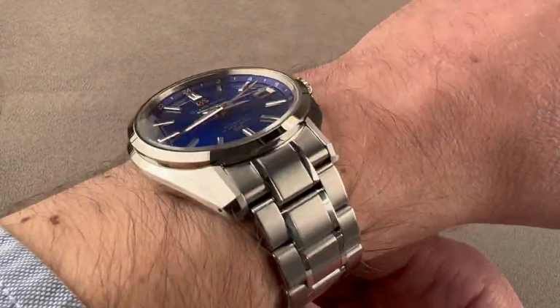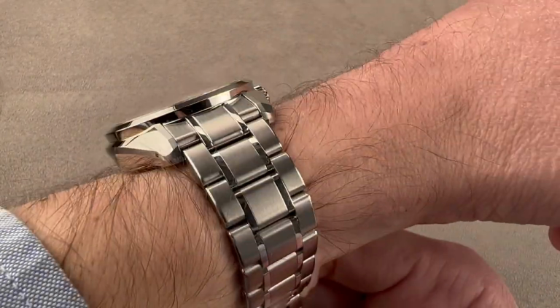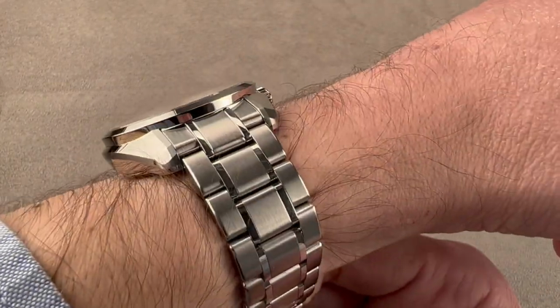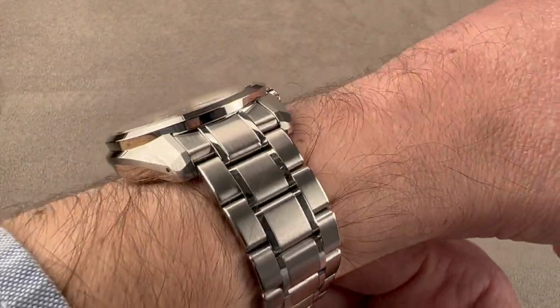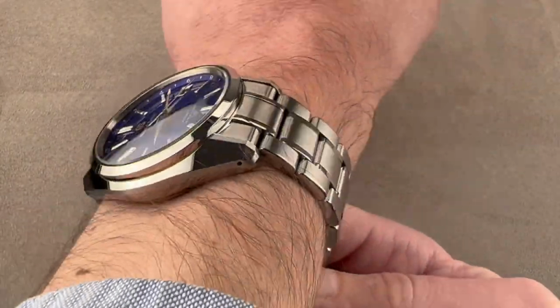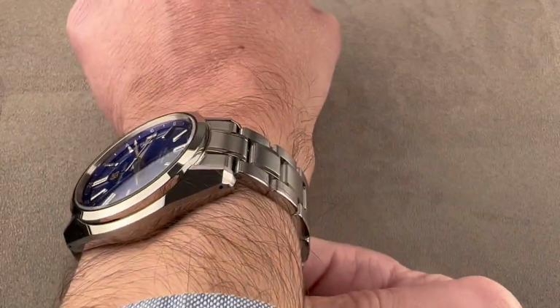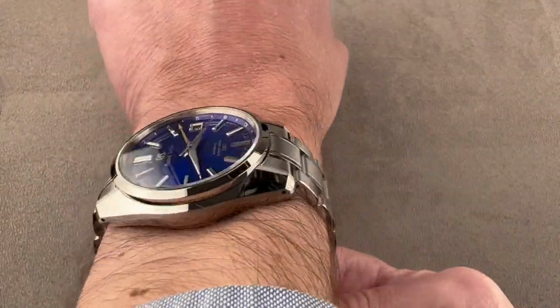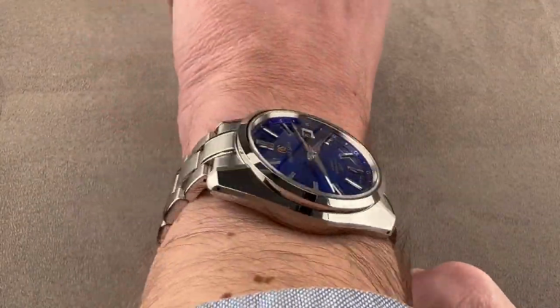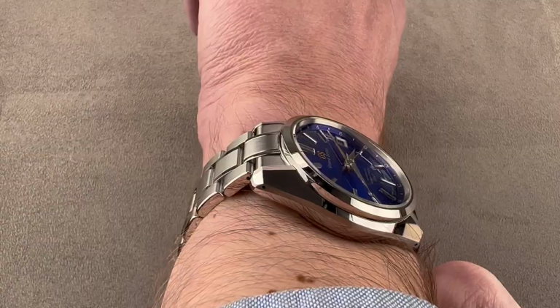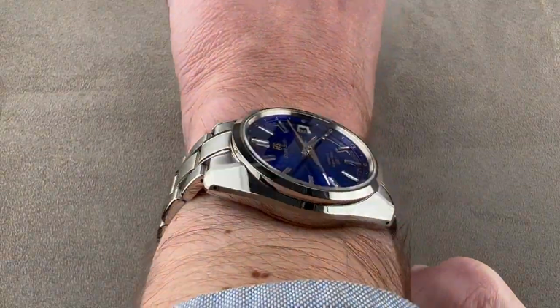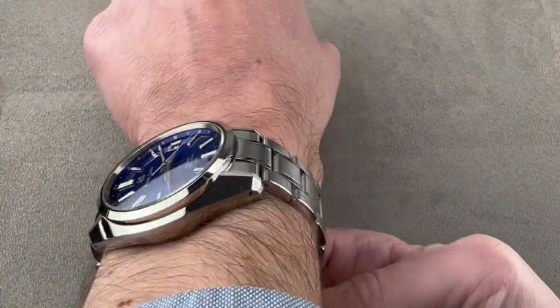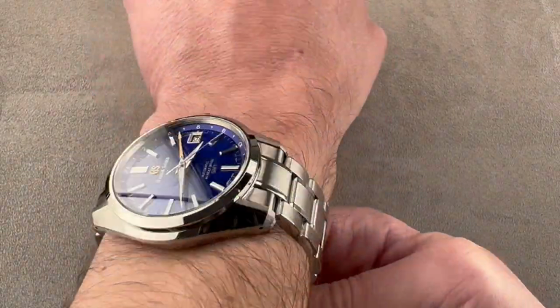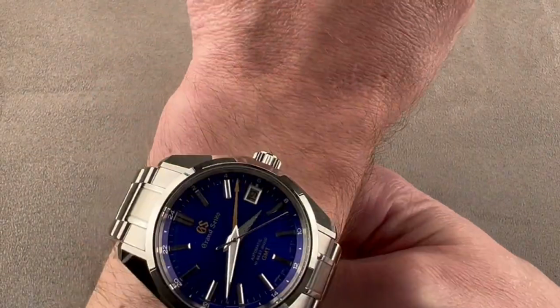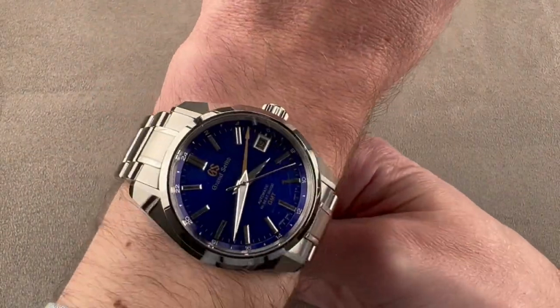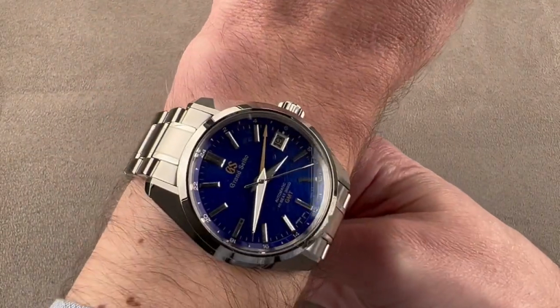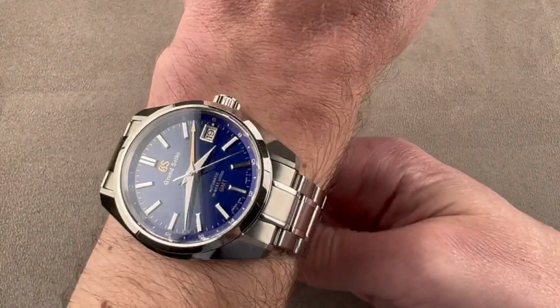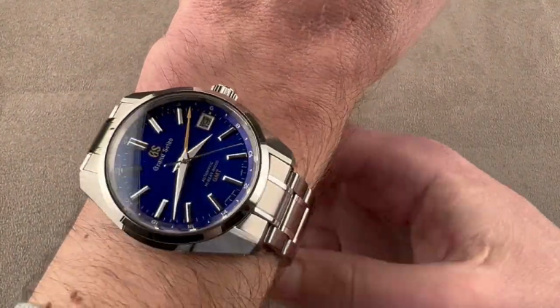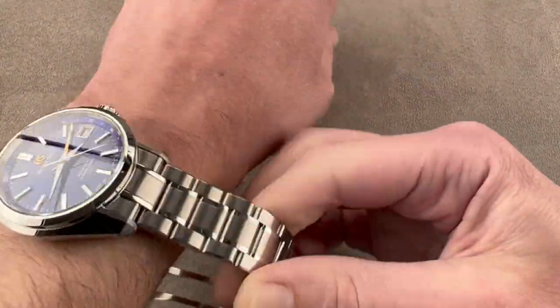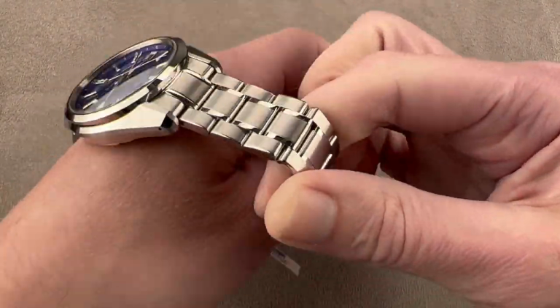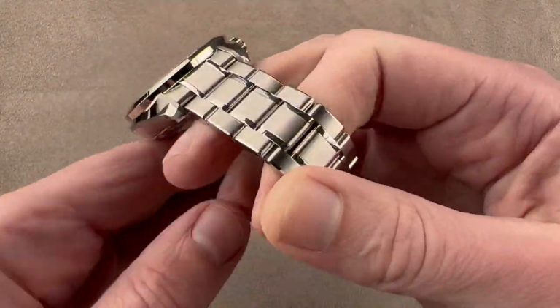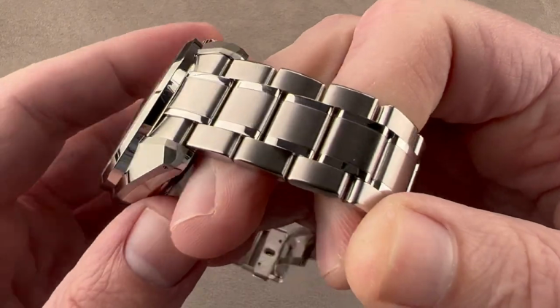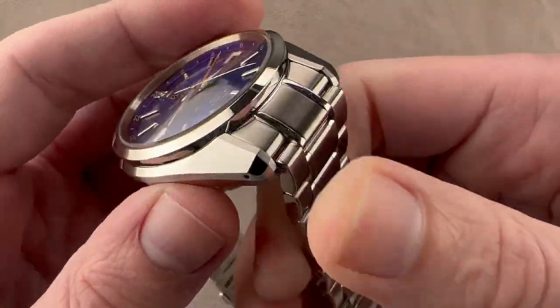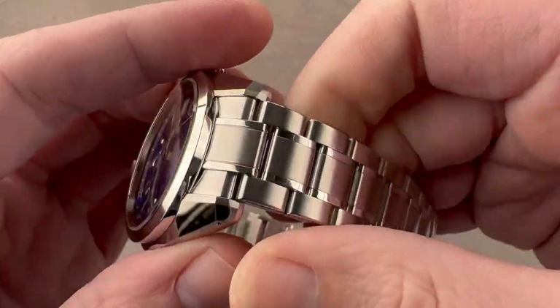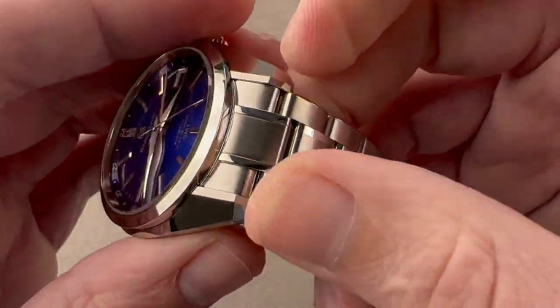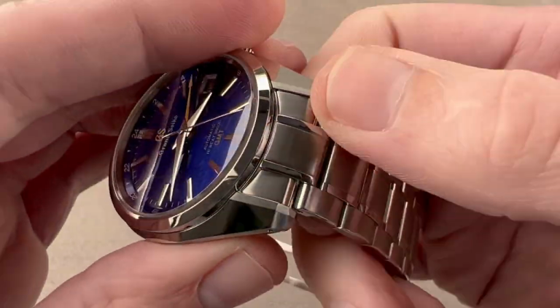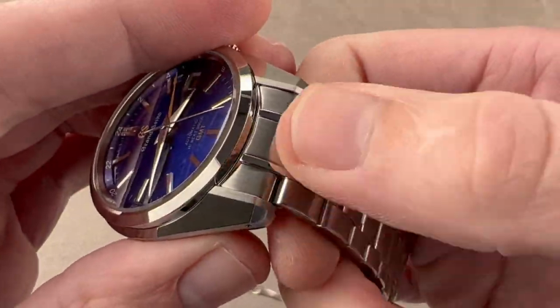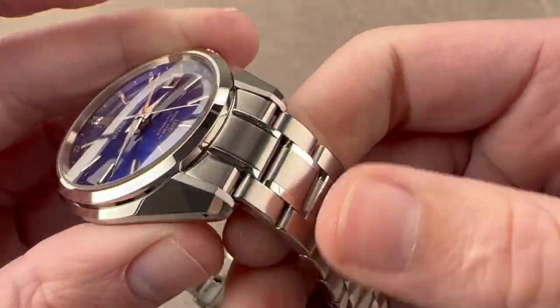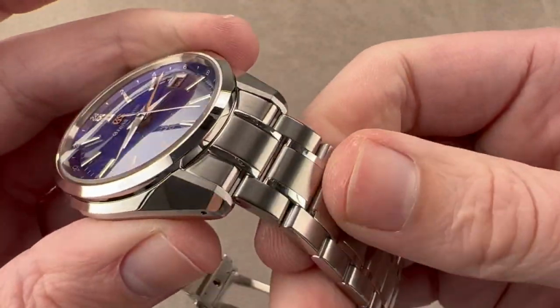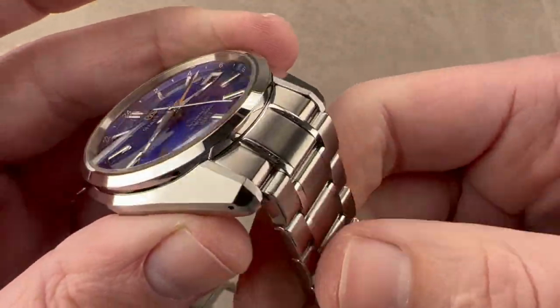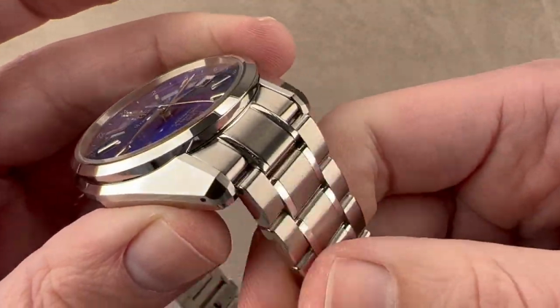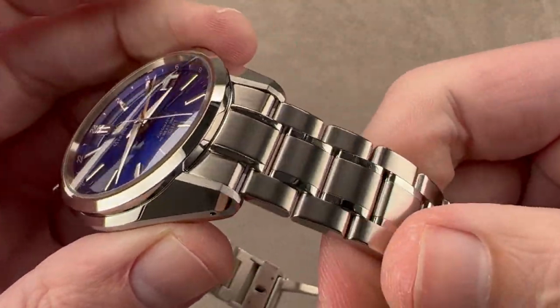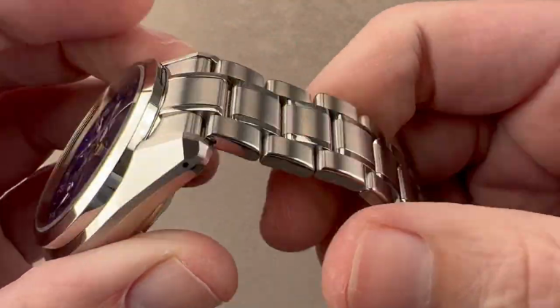You can see how high it sits. You can see down the barrel — it's nowhere near the edge of my 16 centimeter circumference wrist. Here's over the top one more time. Taking a look at the bracelet, you can see it has a conforming end length, so it looks highly integrated with the case.